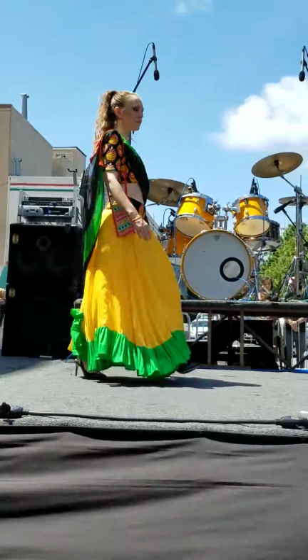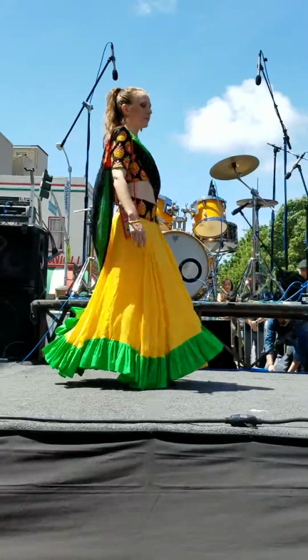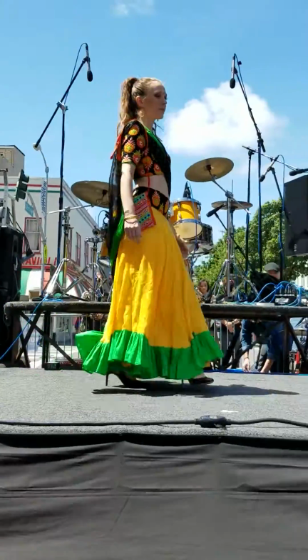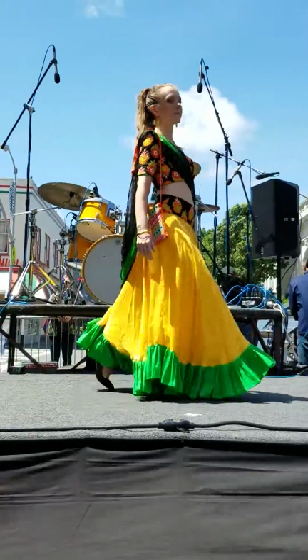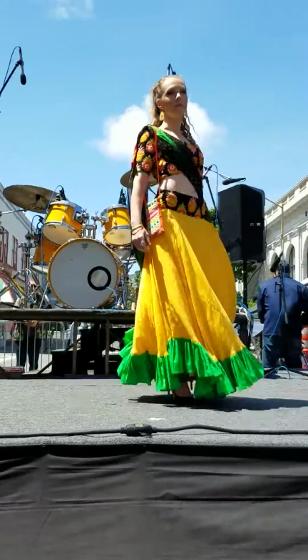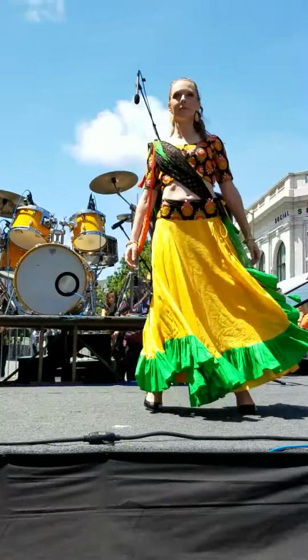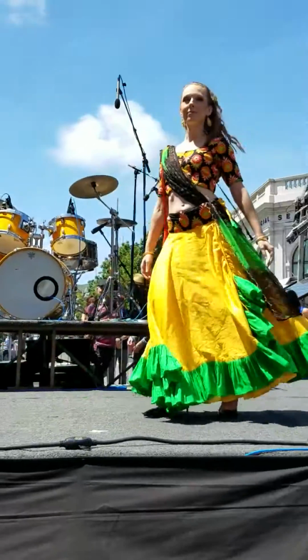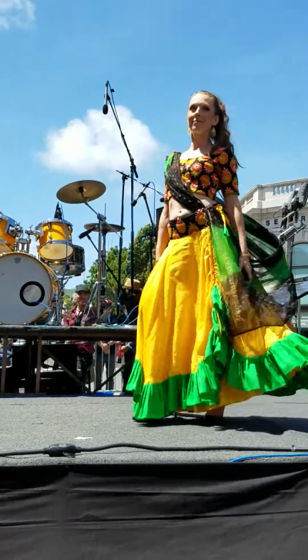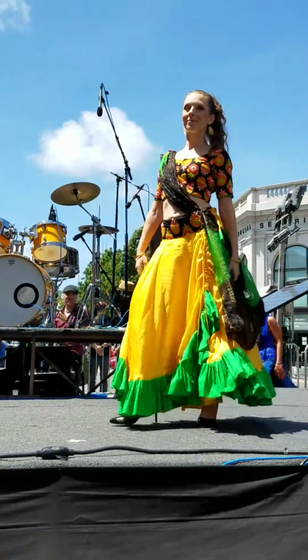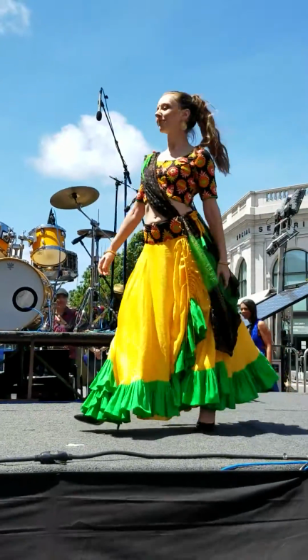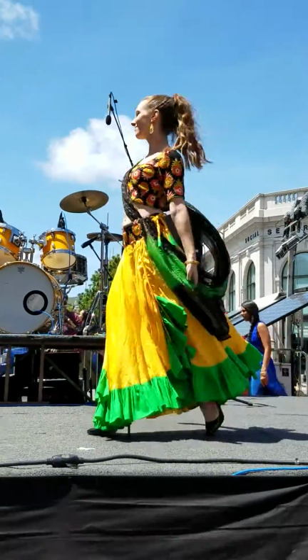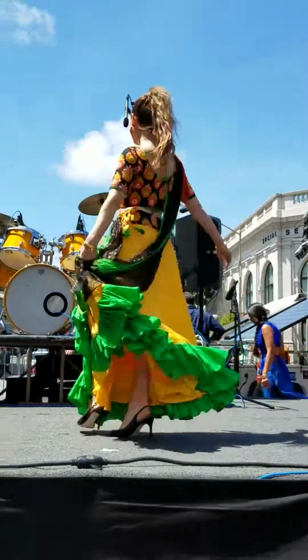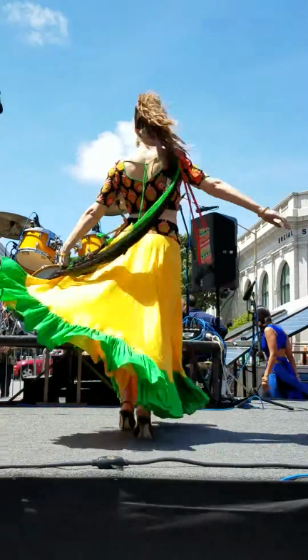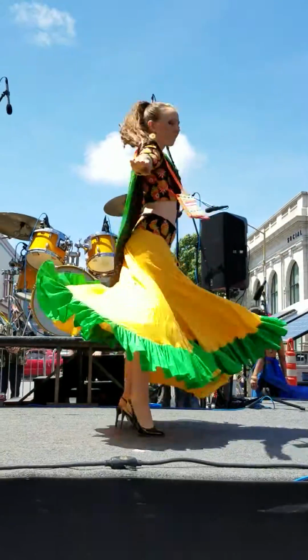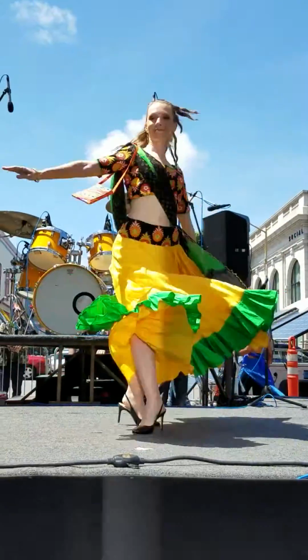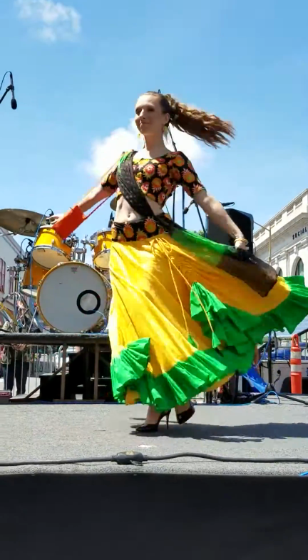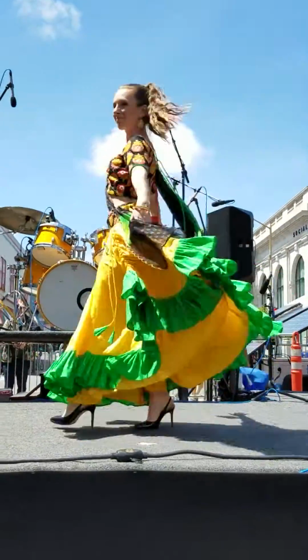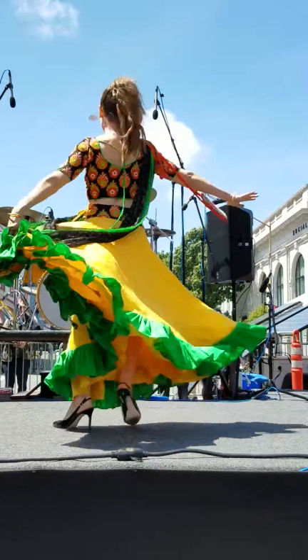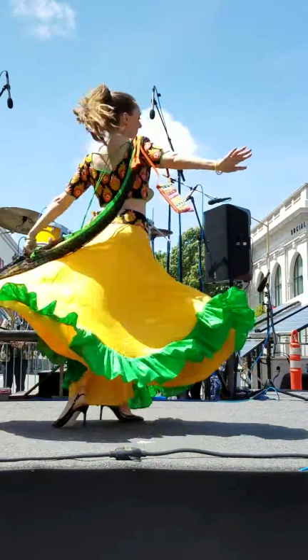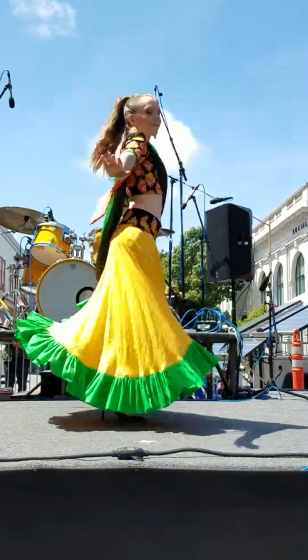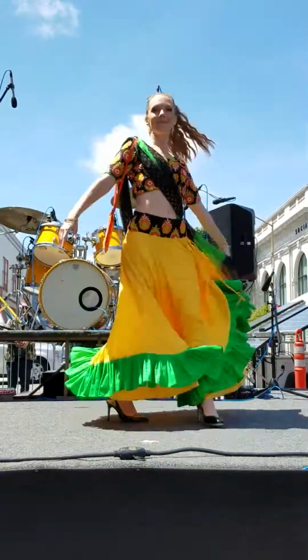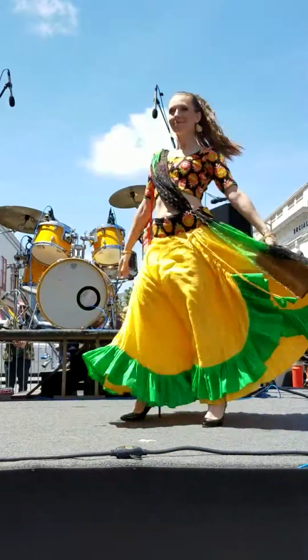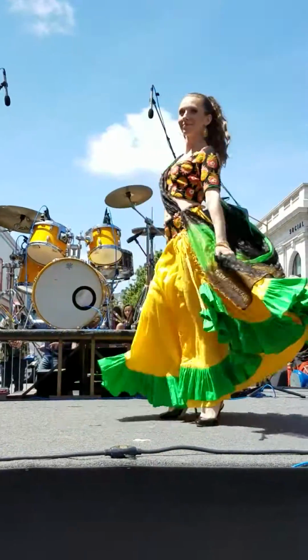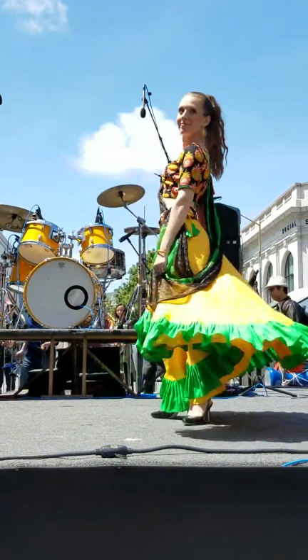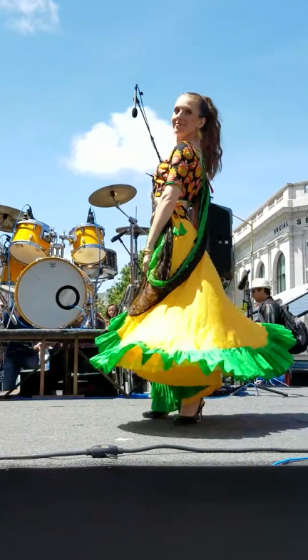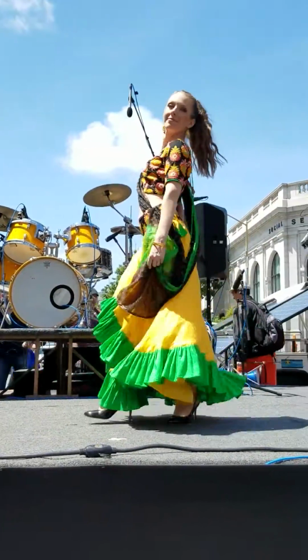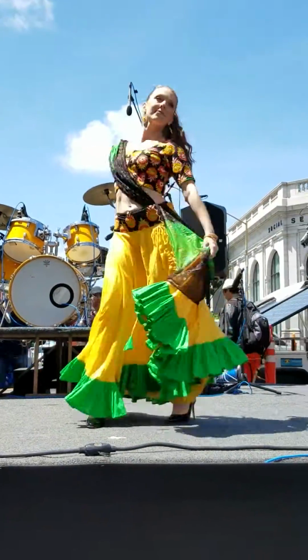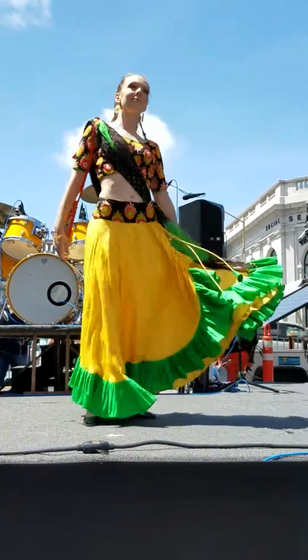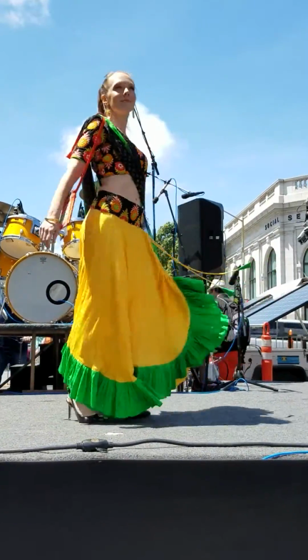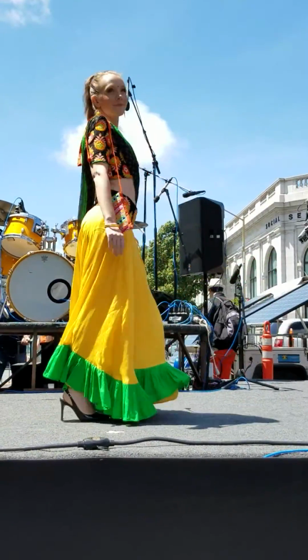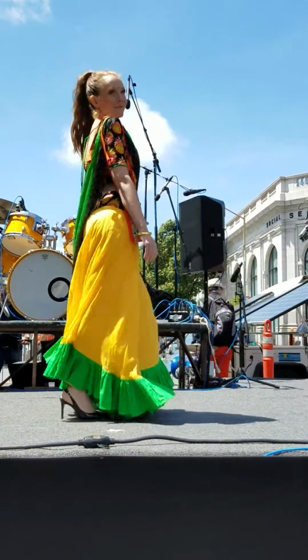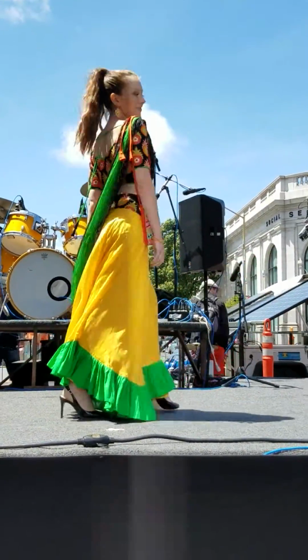This is very vibrant, many colors. And again, silk. Beautiful. You look like a dancer.